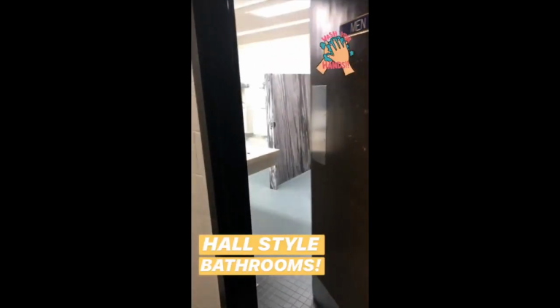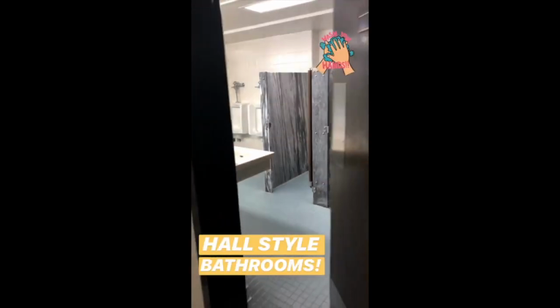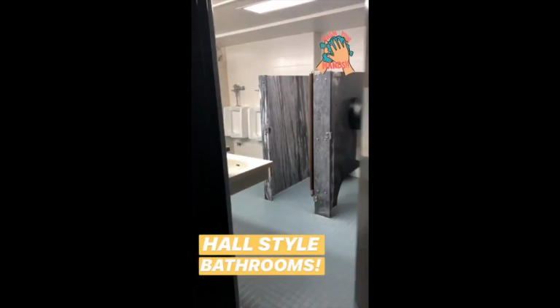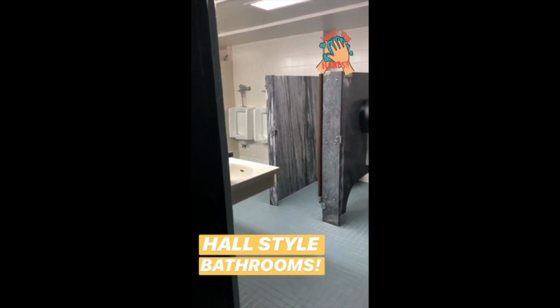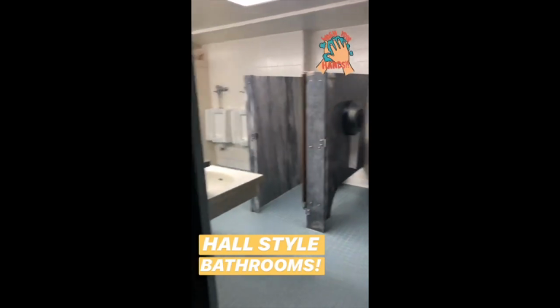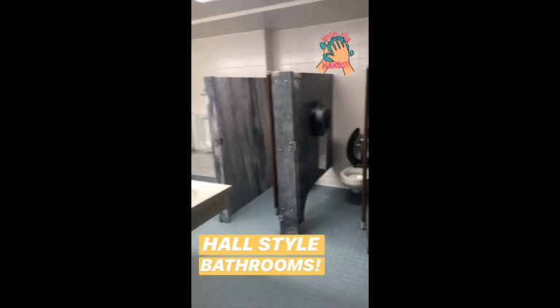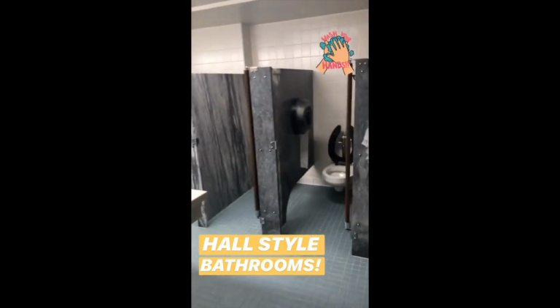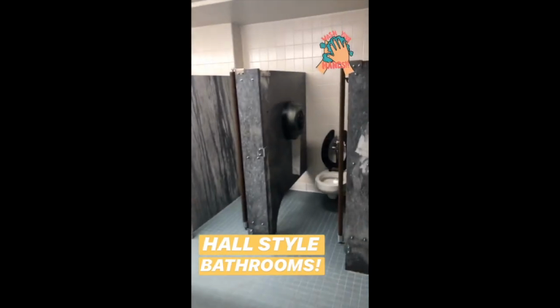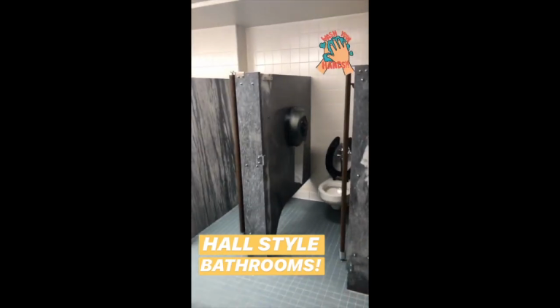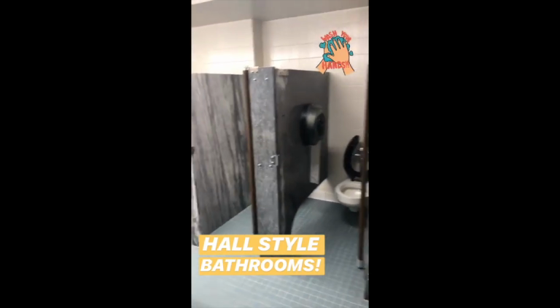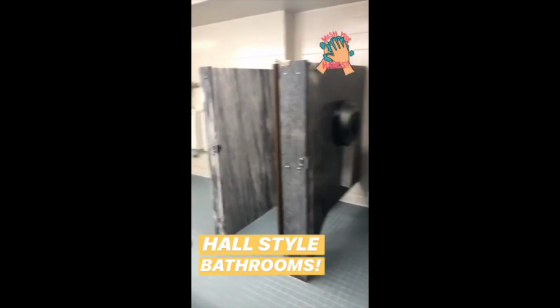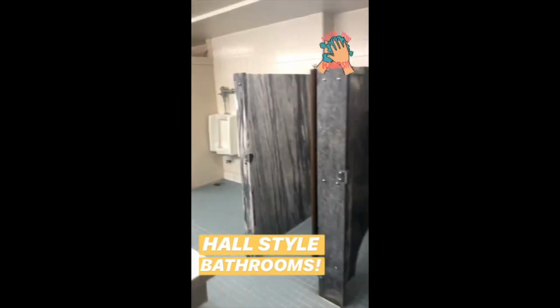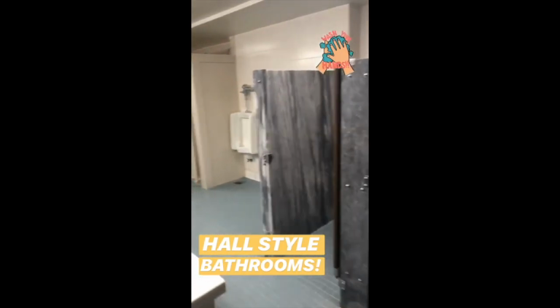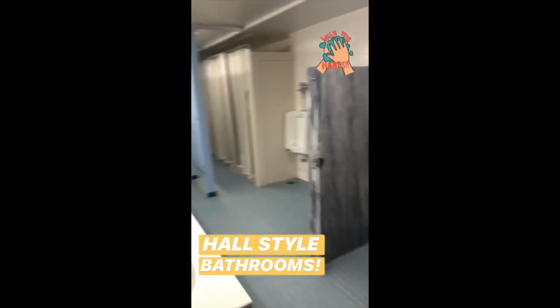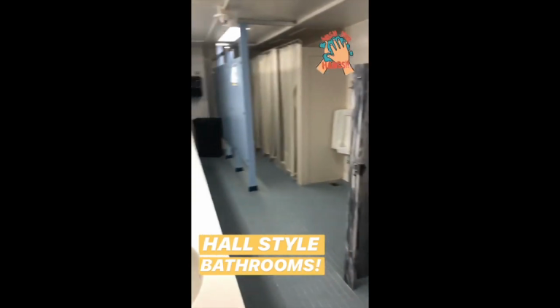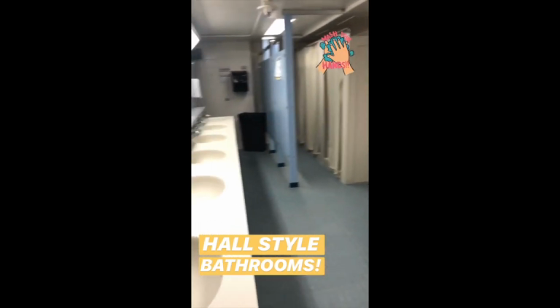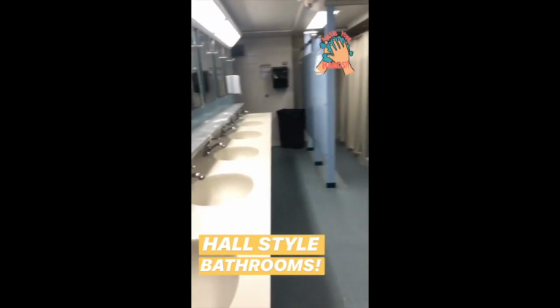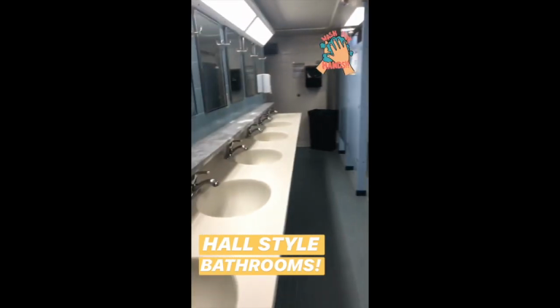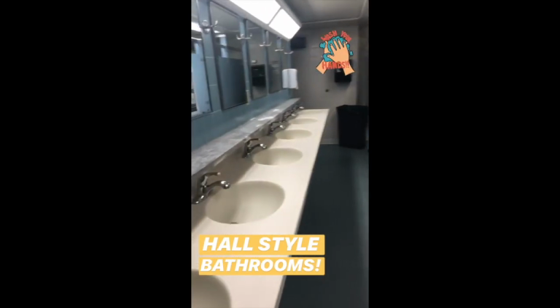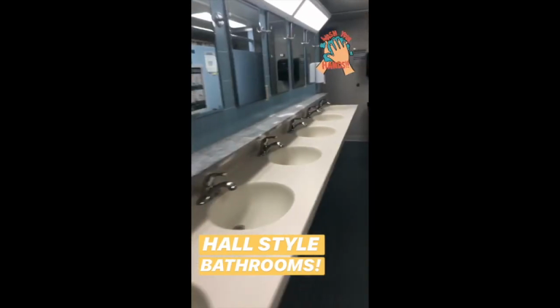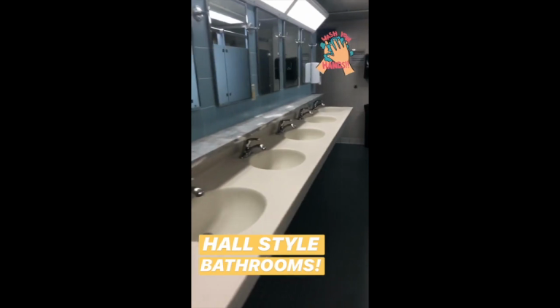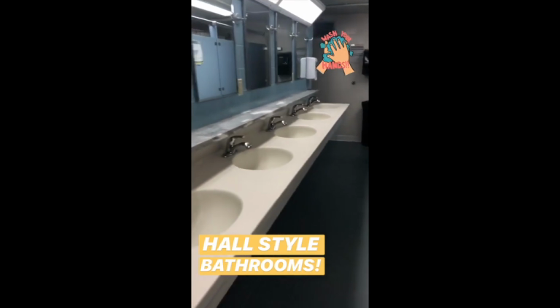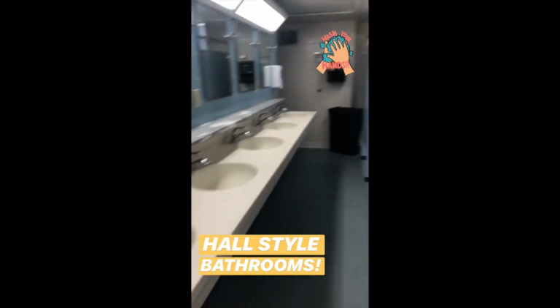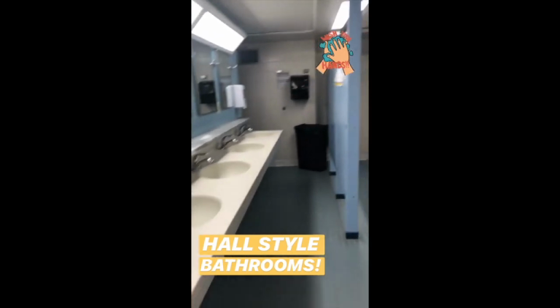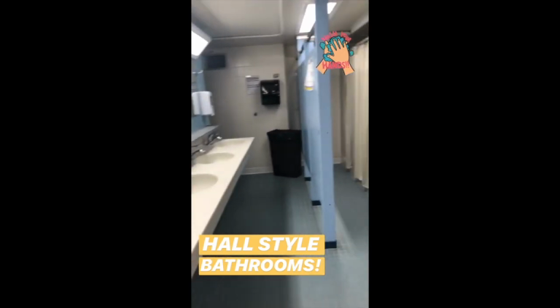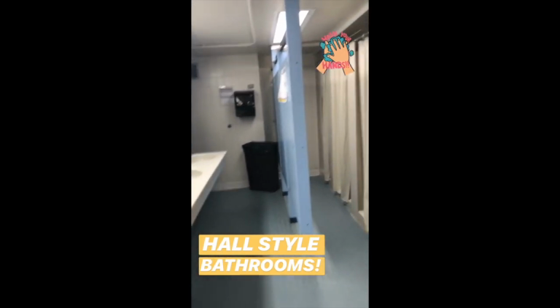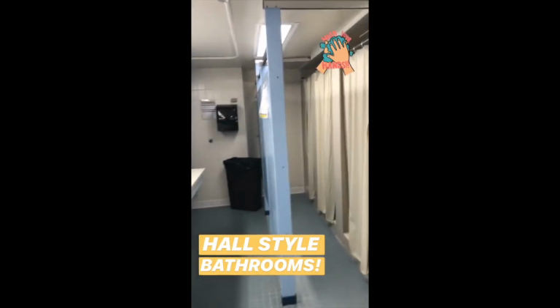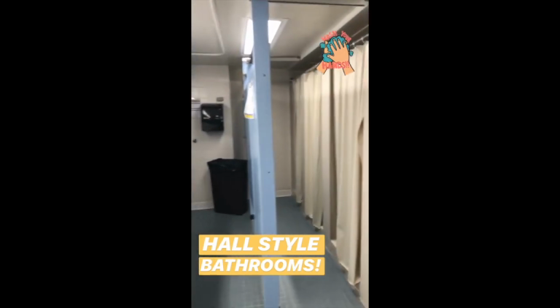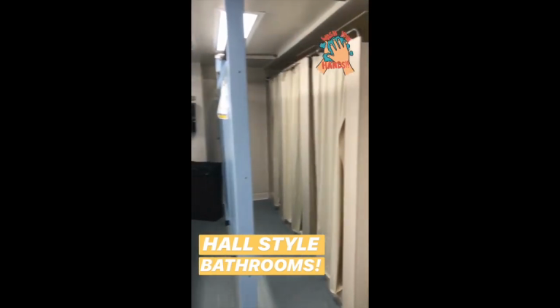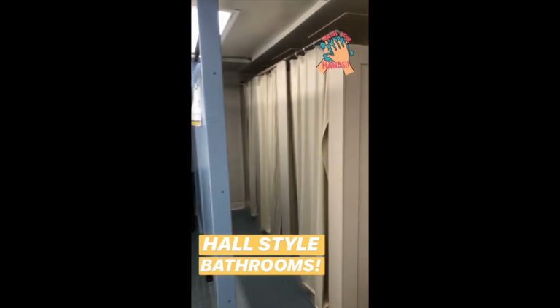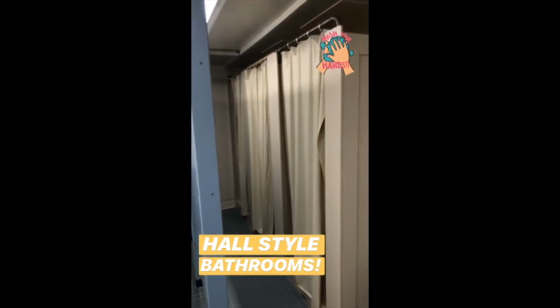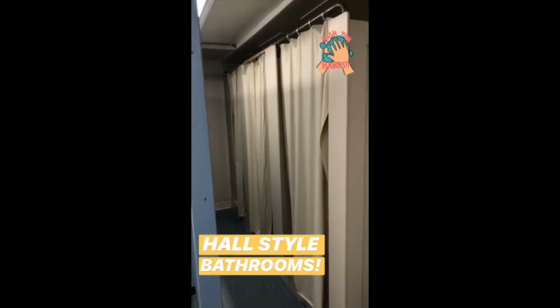Shorts is a hall-style residence hall, which means everyone on this floor will share this bathroom. But as you can see, there's a ton of sinks available and usually not a problem having to wait for a shower.